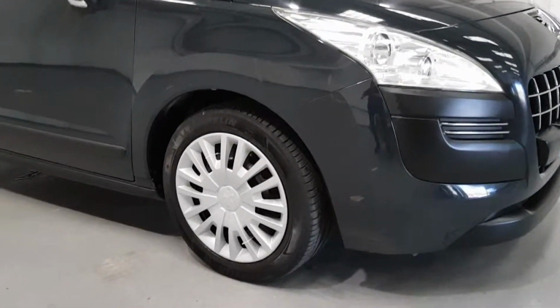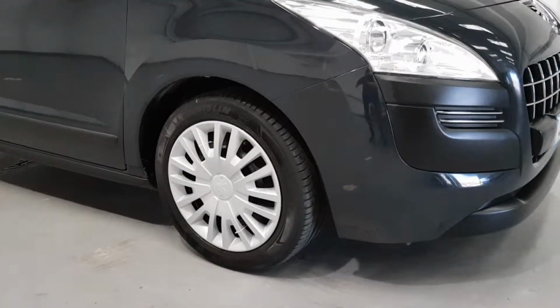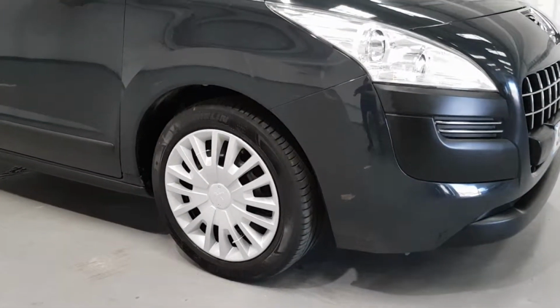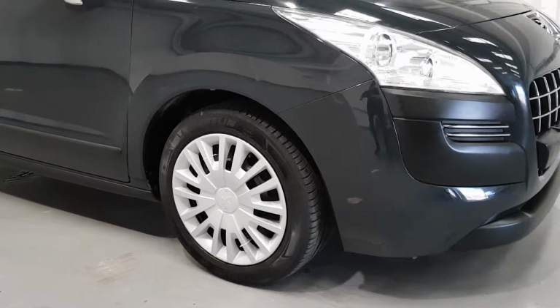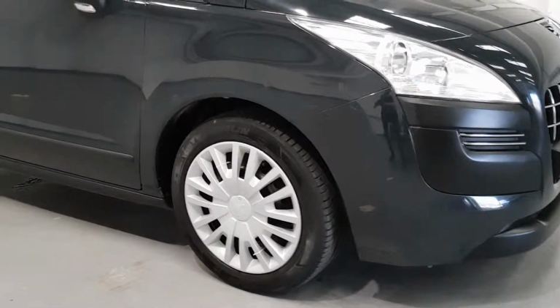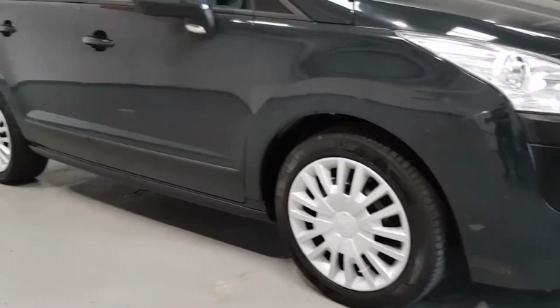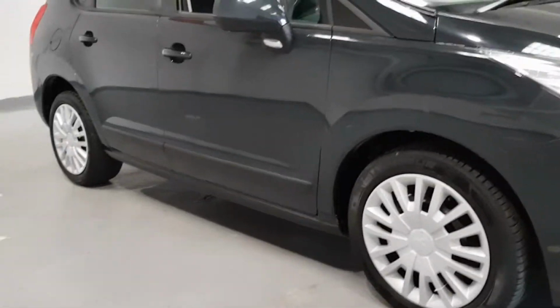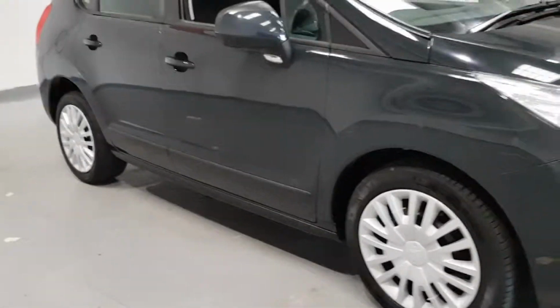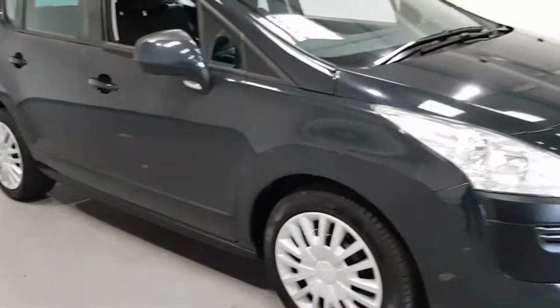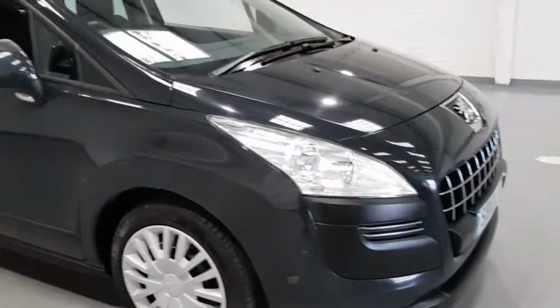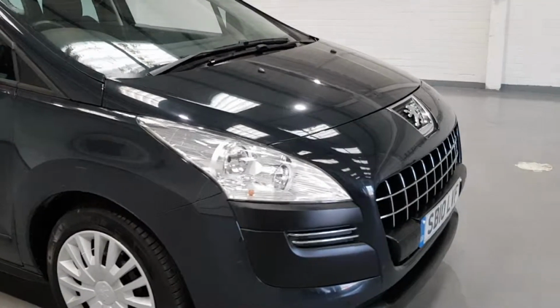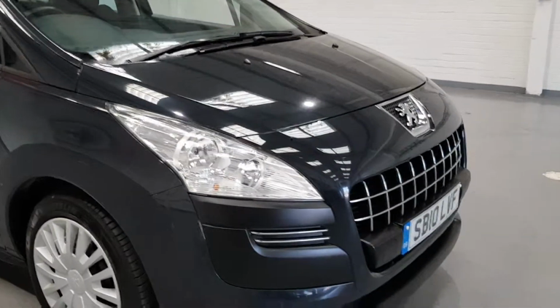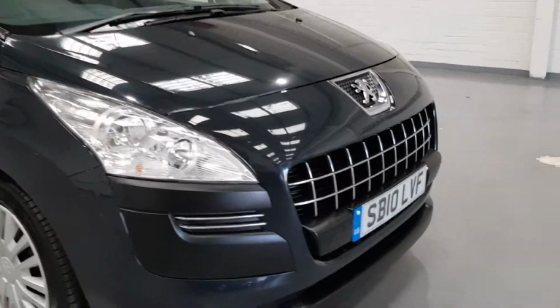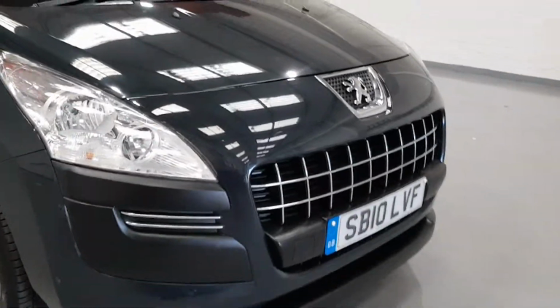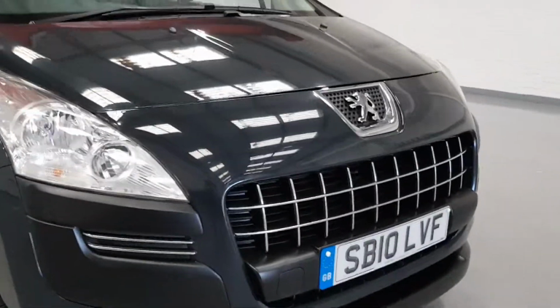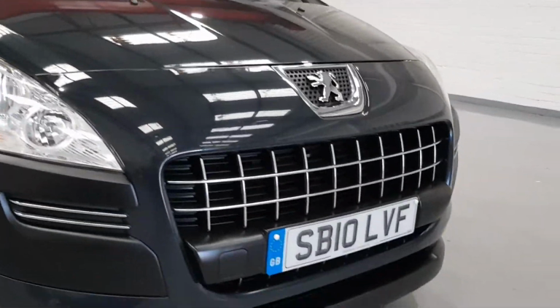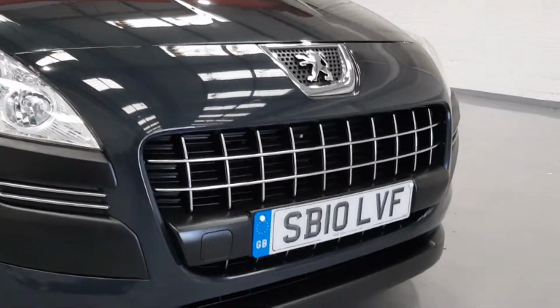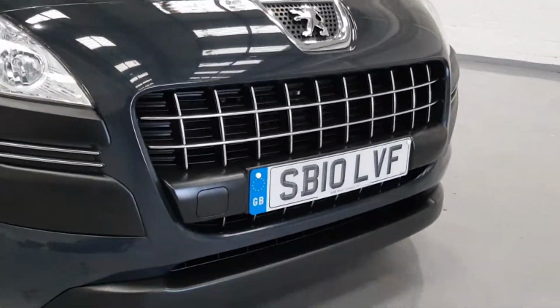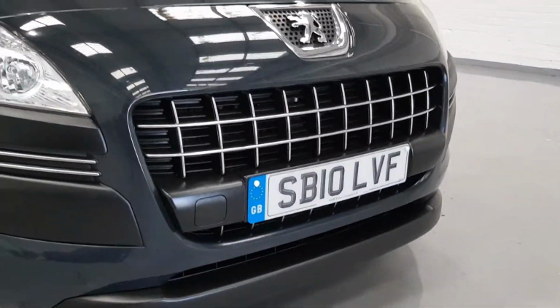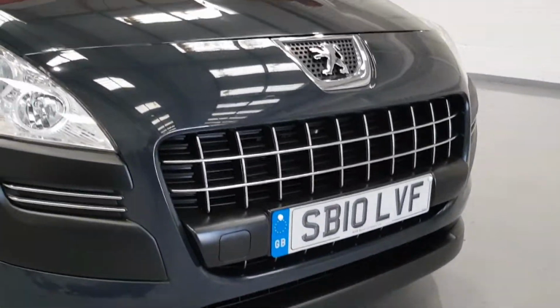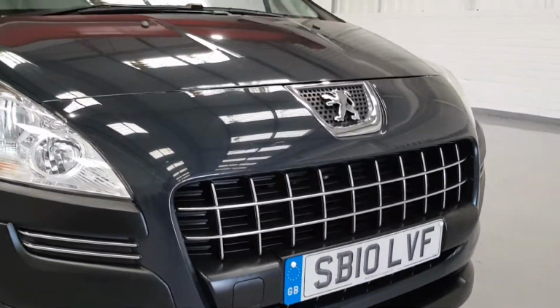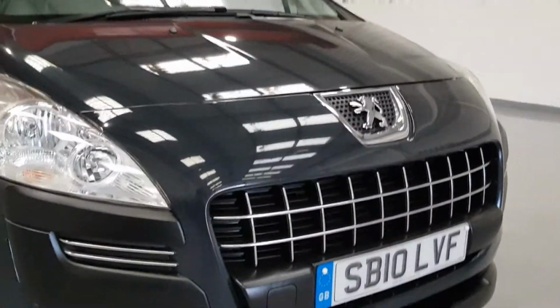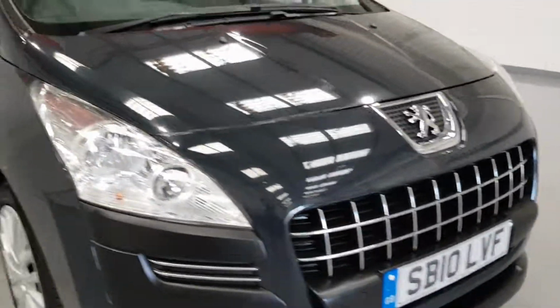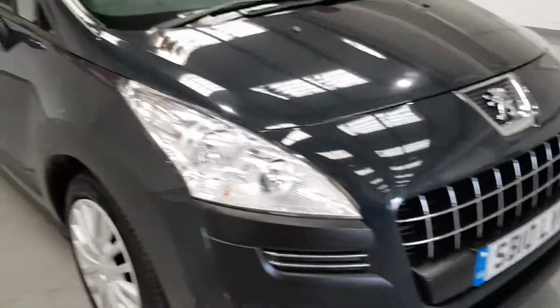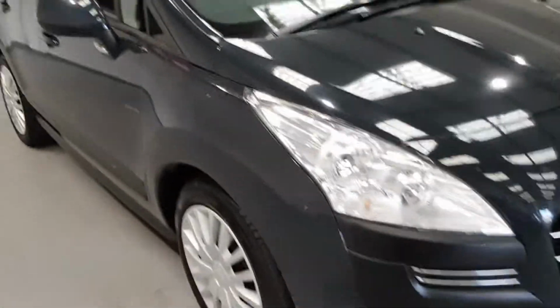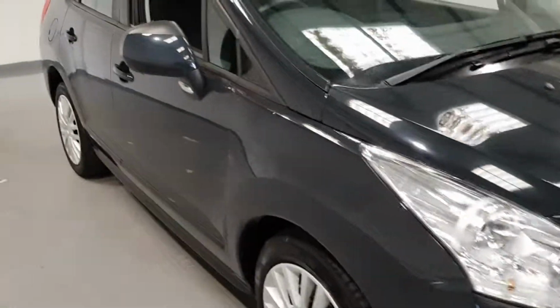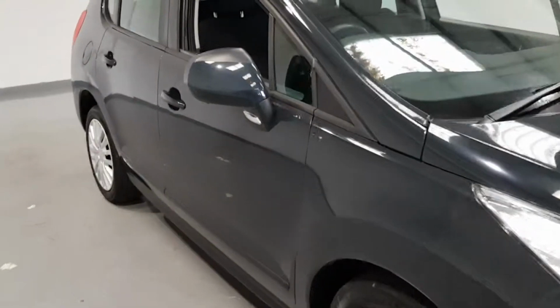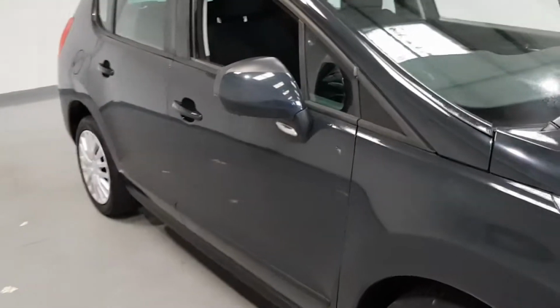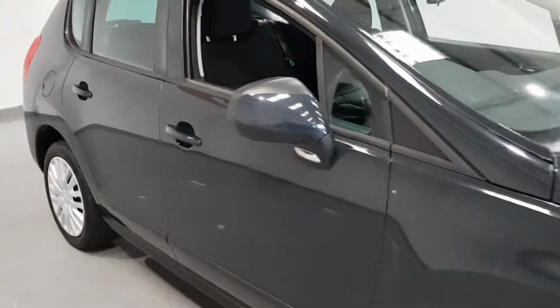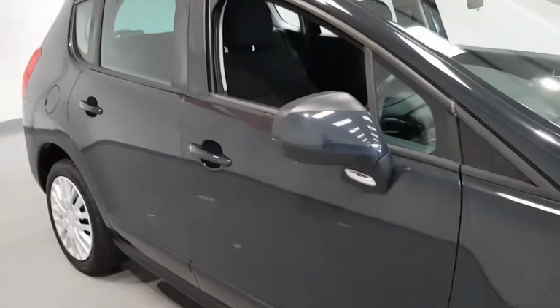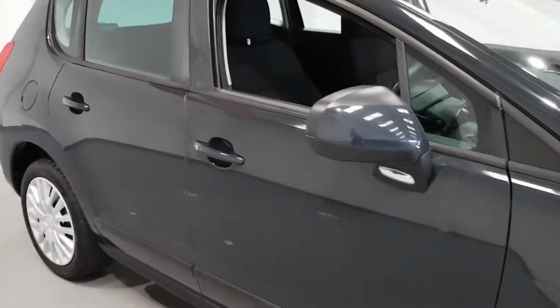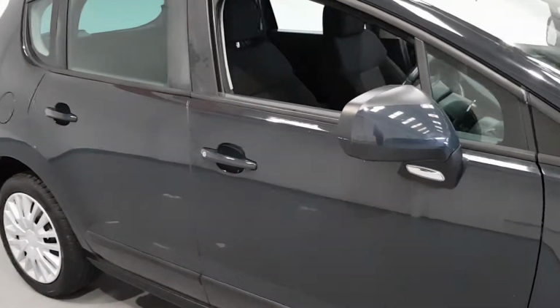We've got the wheel trims in great condition. I really like the front grilles on these — they're just nice and smart, and this is going to be a brilliant family car for someone.